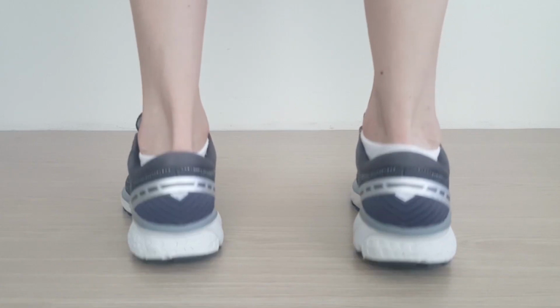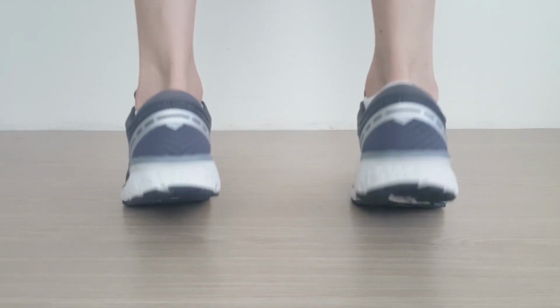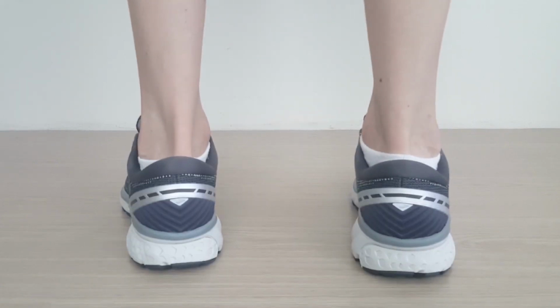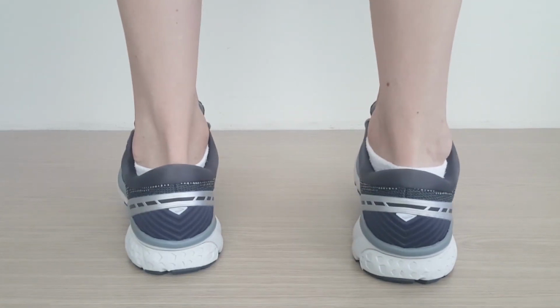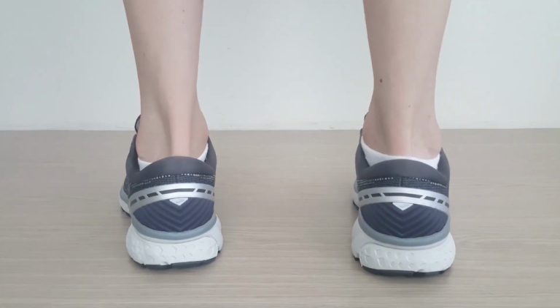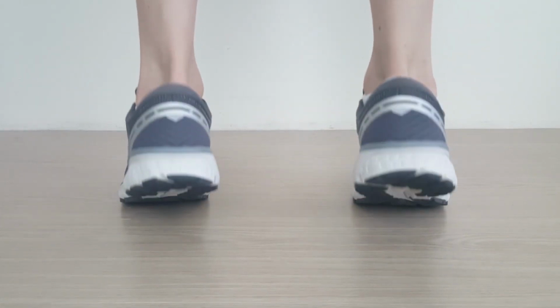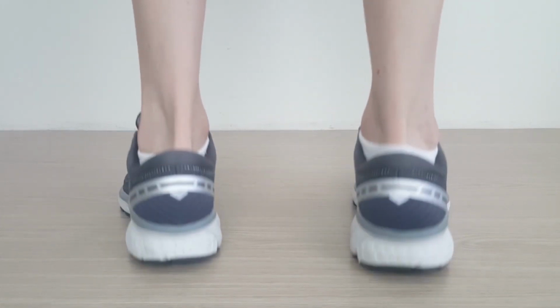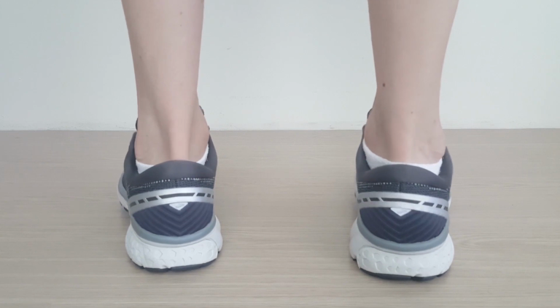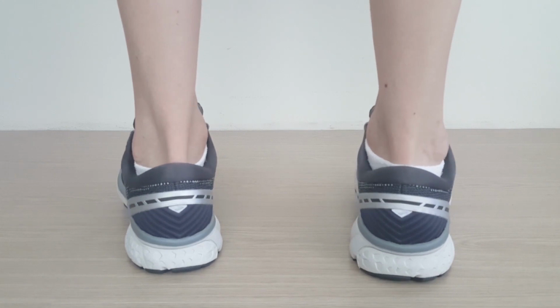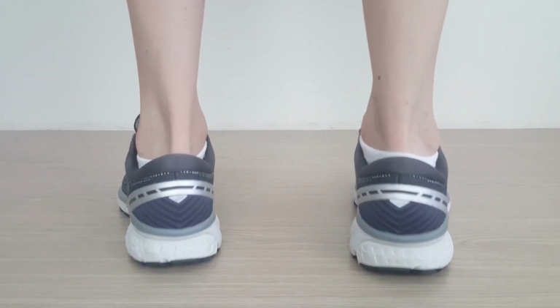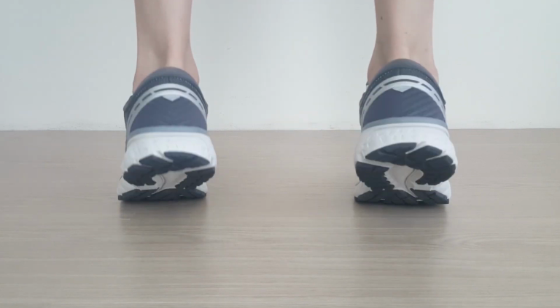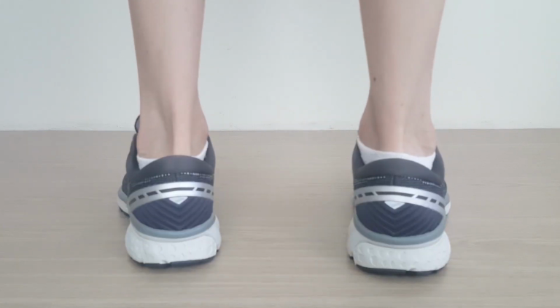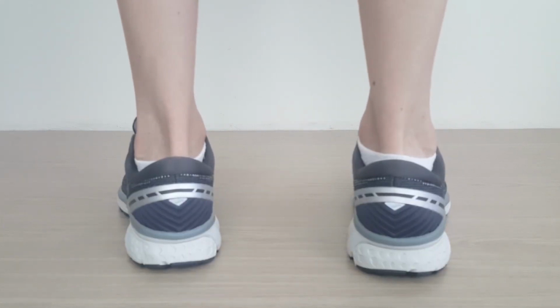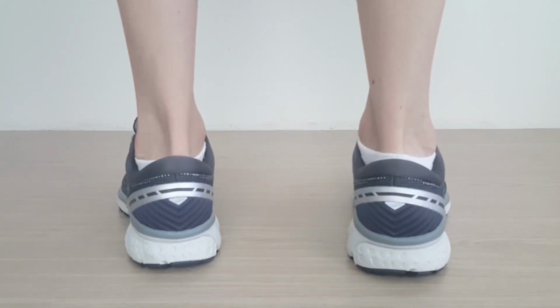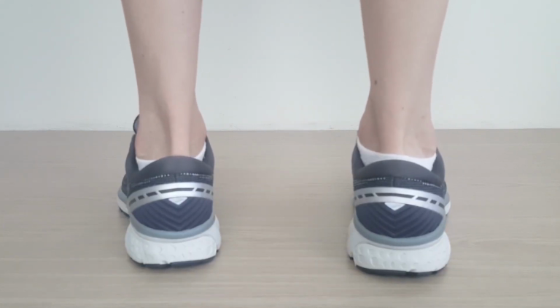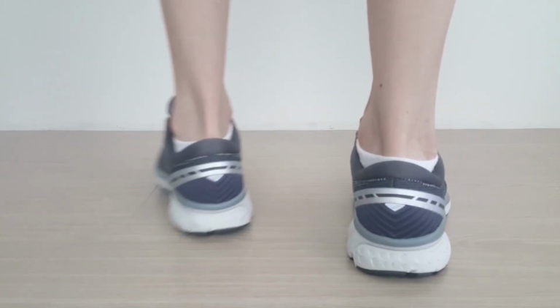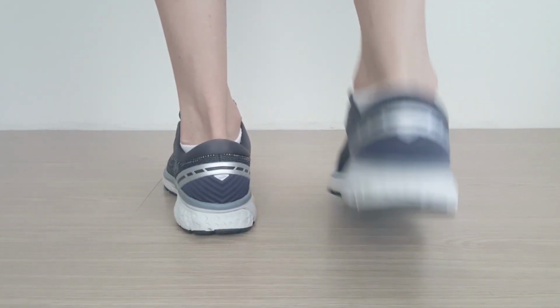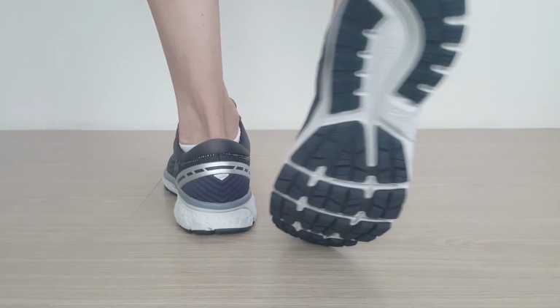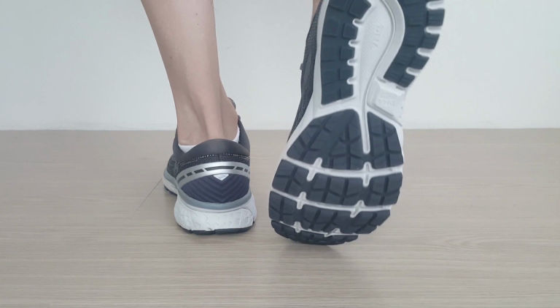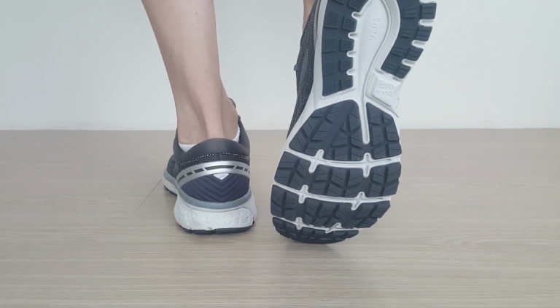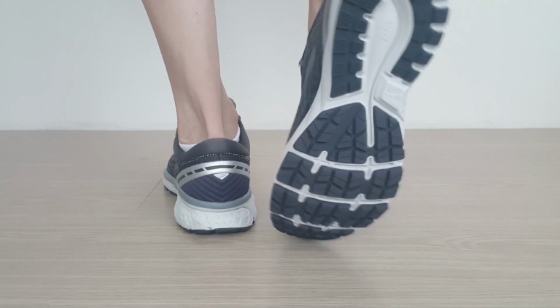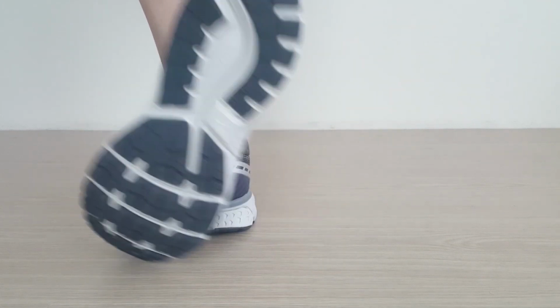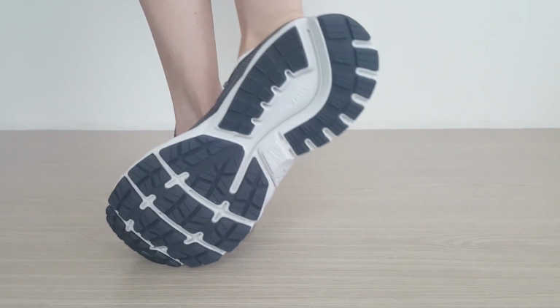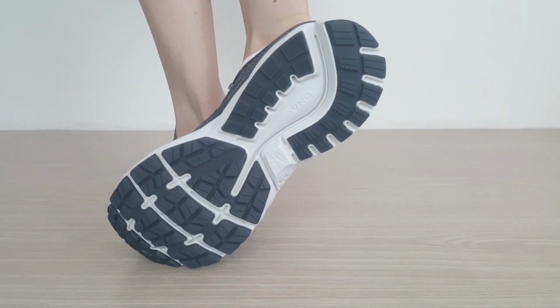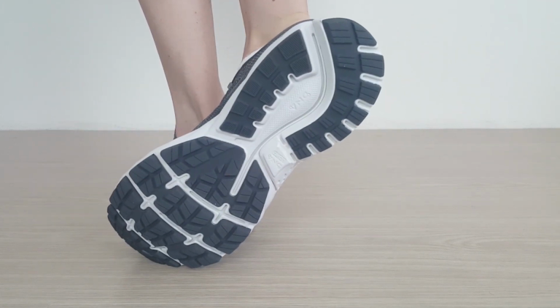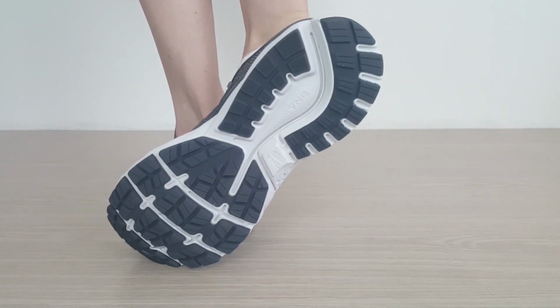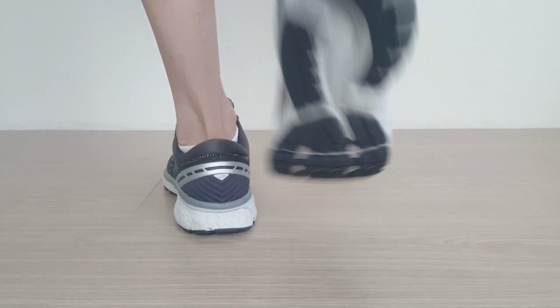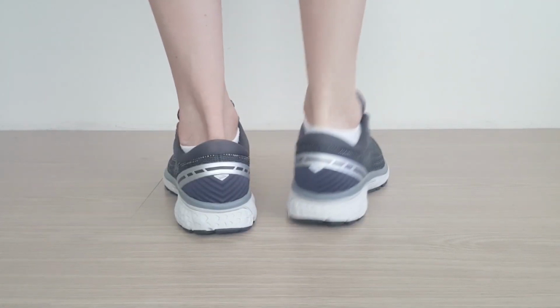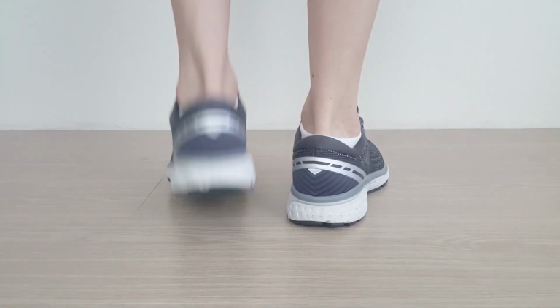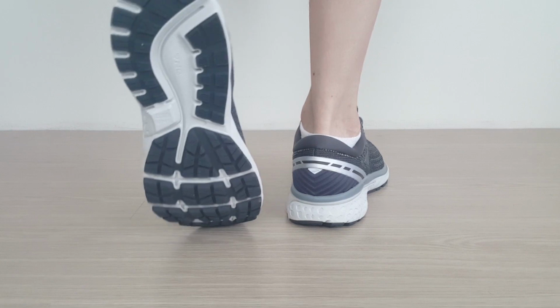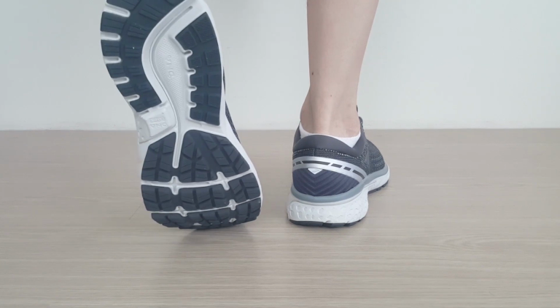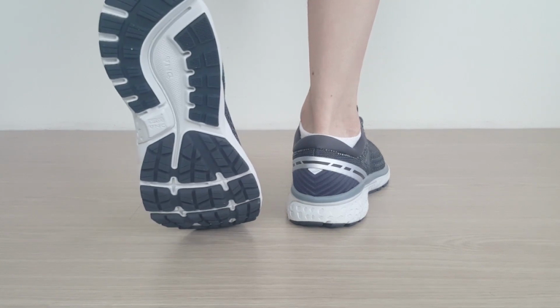As far as sizing goes, the Ghost 11 is available for men in full and half sizes, as well as having narrow and wide options. The choices are enough for all foot types to find that perfect fit. Color options are also diverse, and you can find something similar to your tastes, whether vibrant or casual looking.